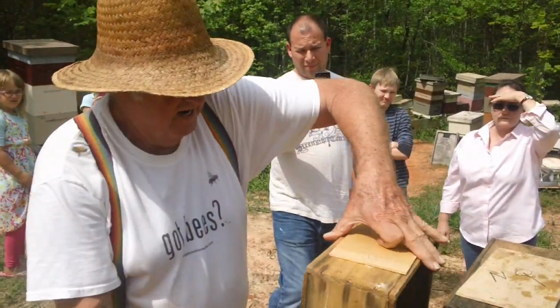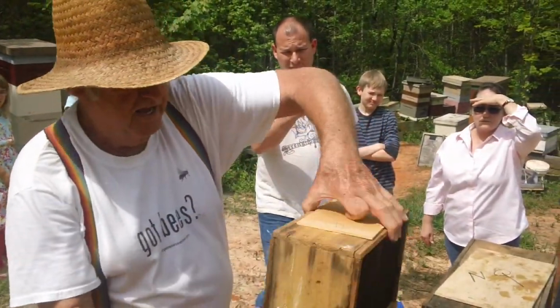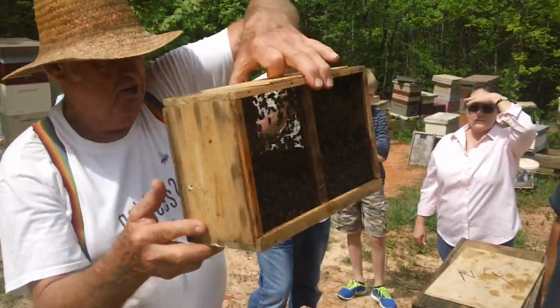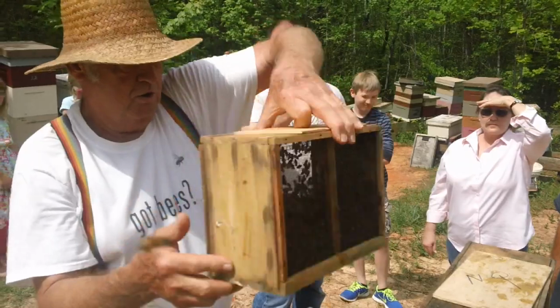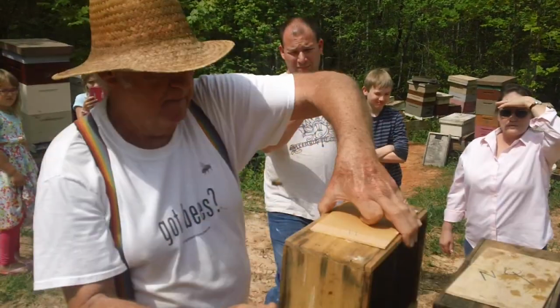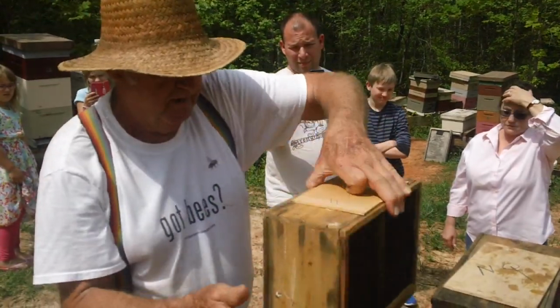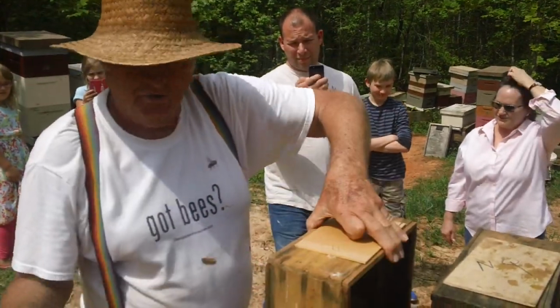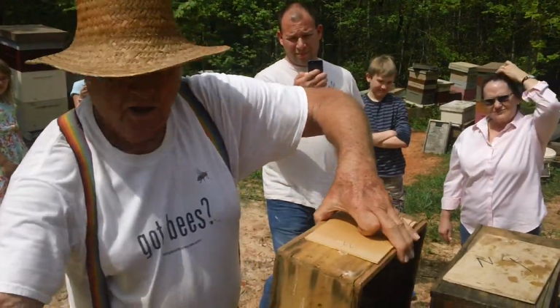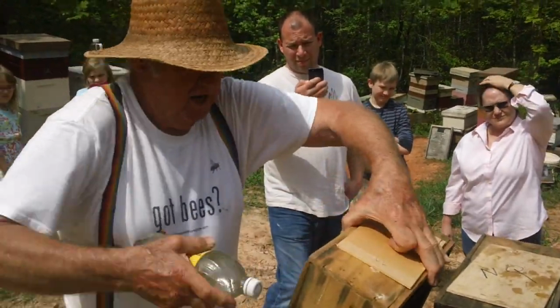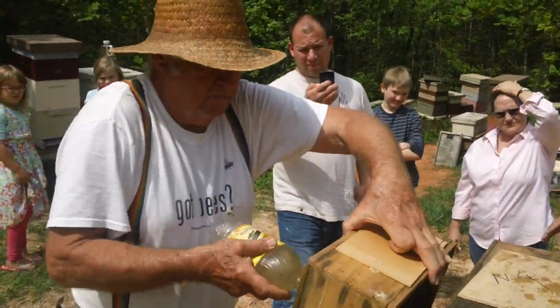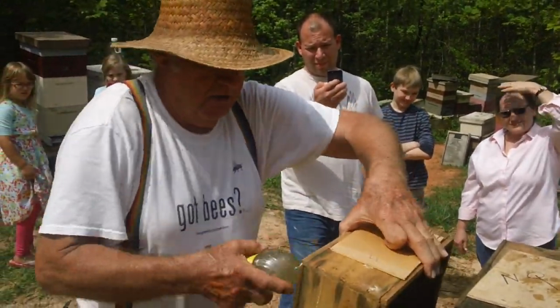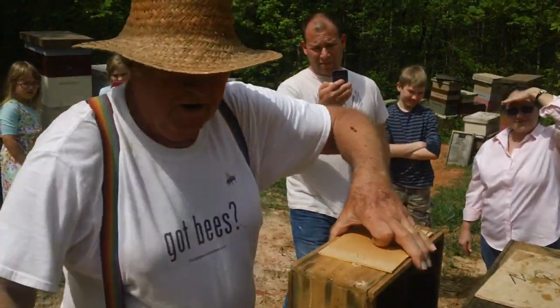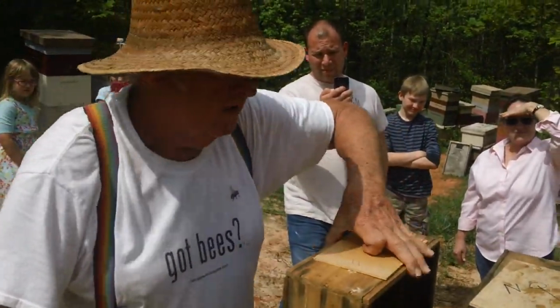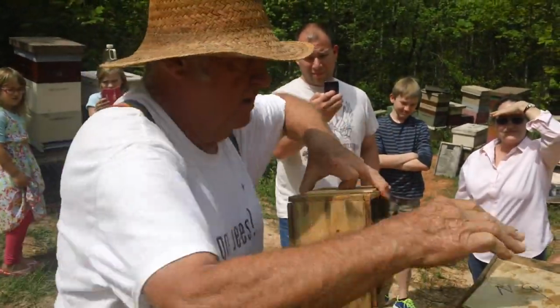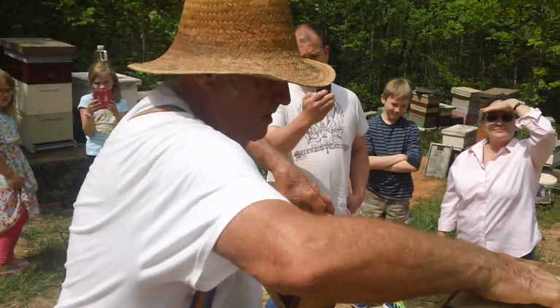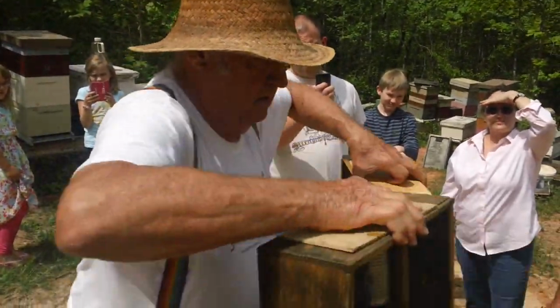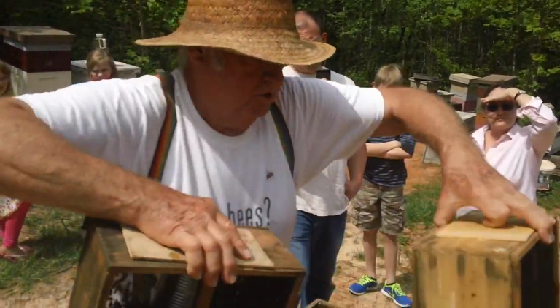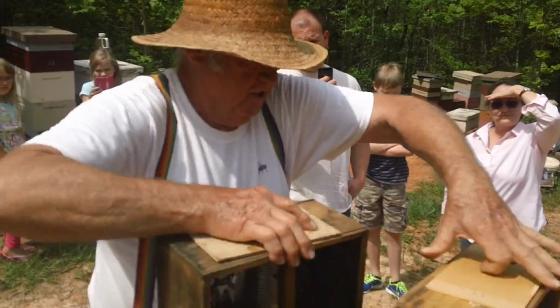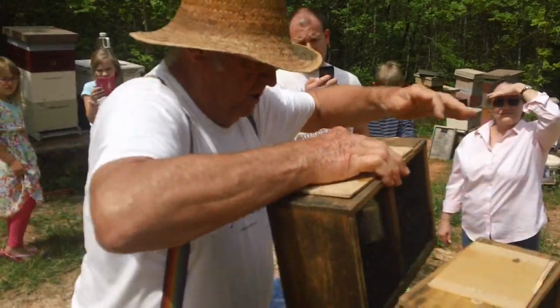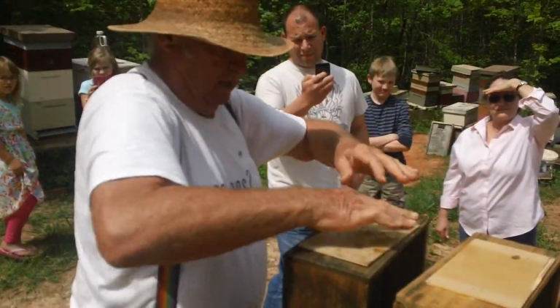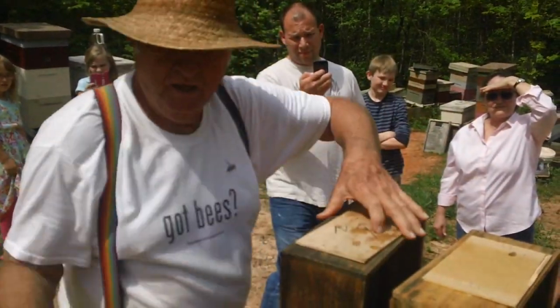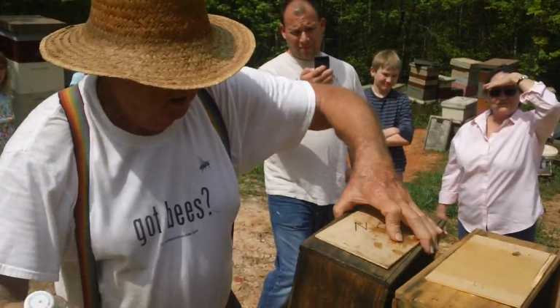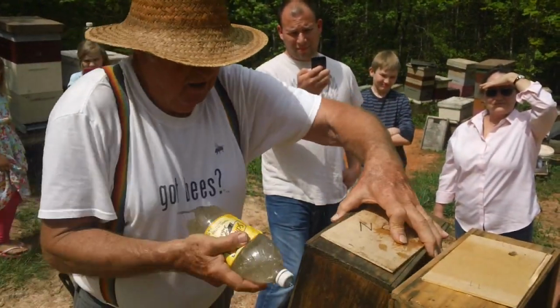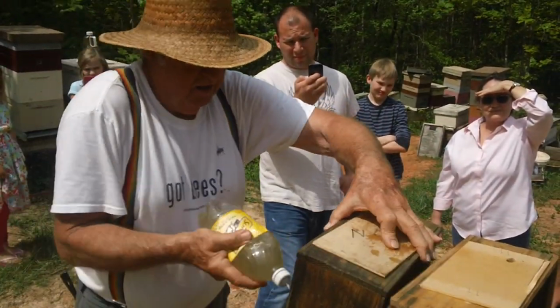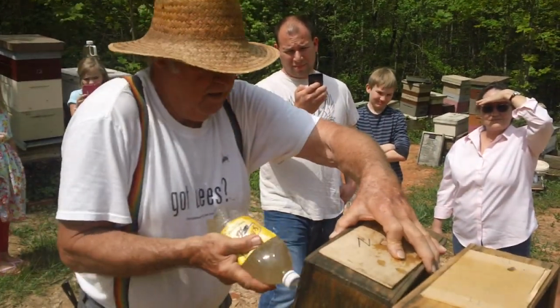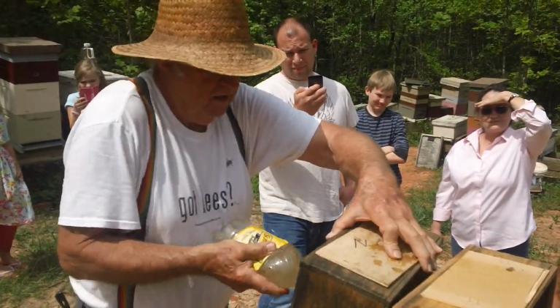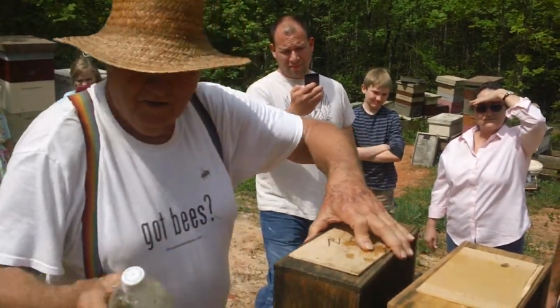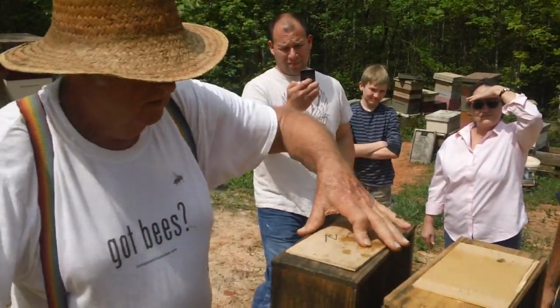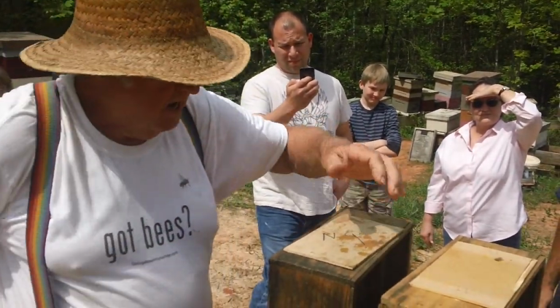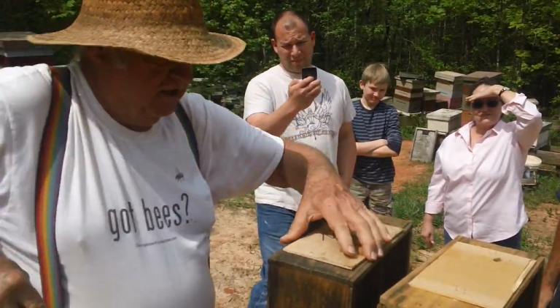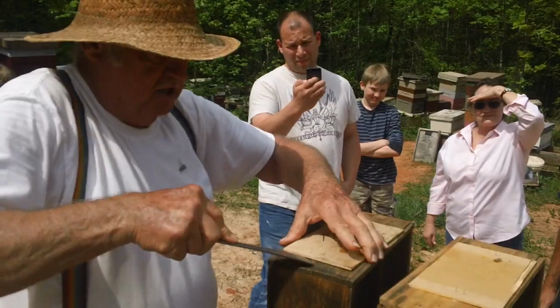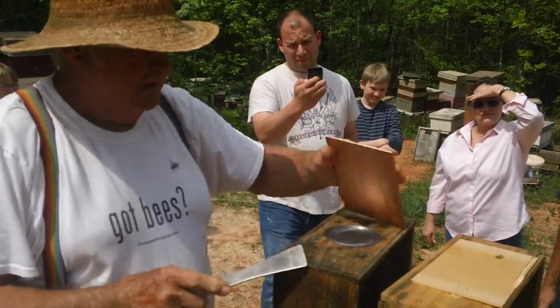Now the bees, they're climbing a little bit, so we need to wet them down a little more. Now I'm going to take the can of syrup out.